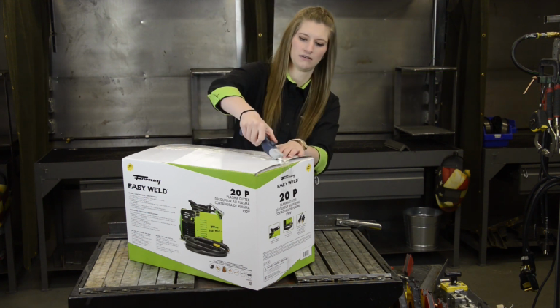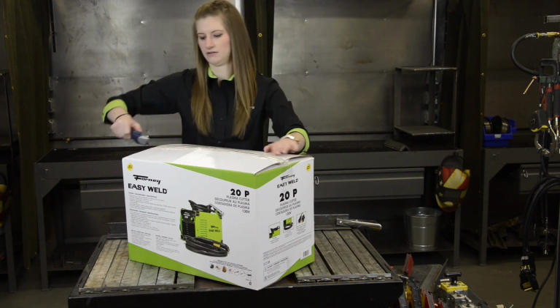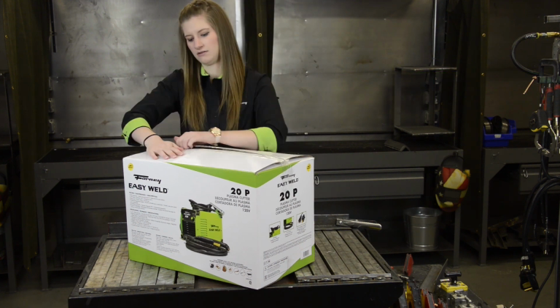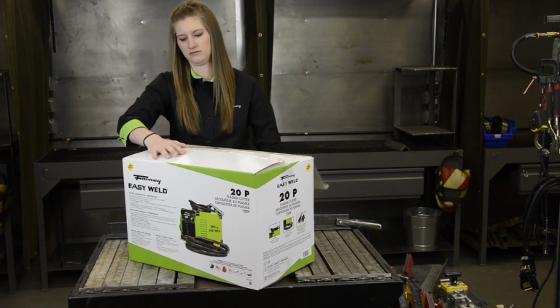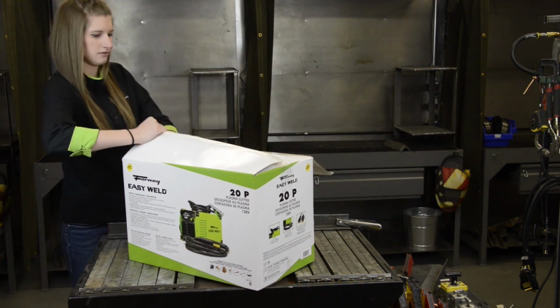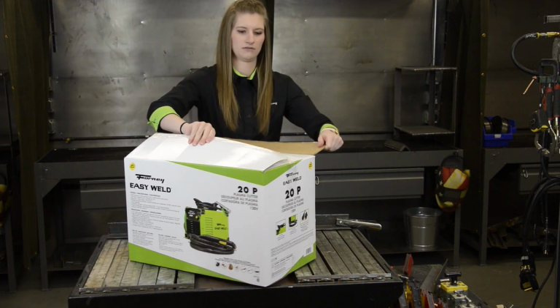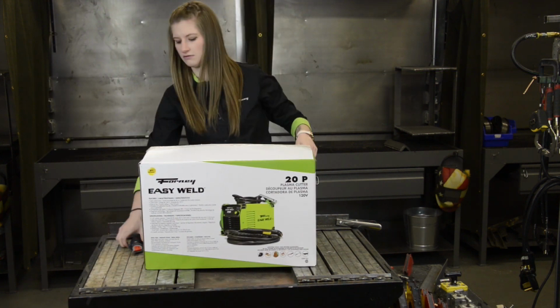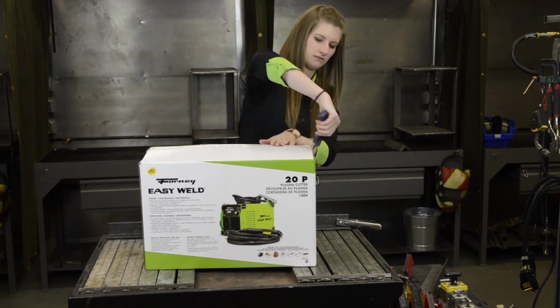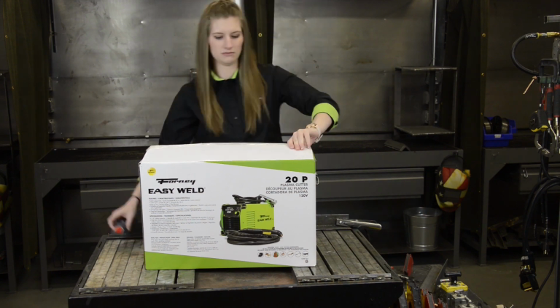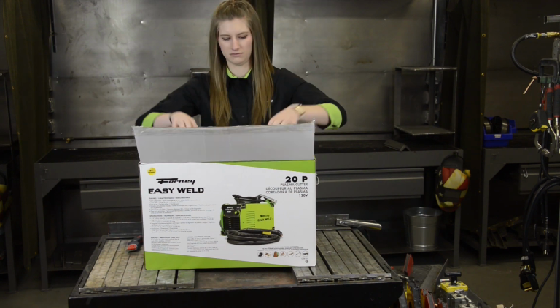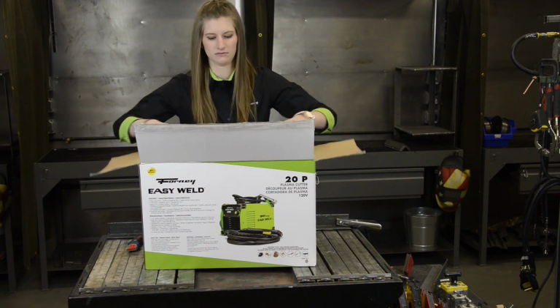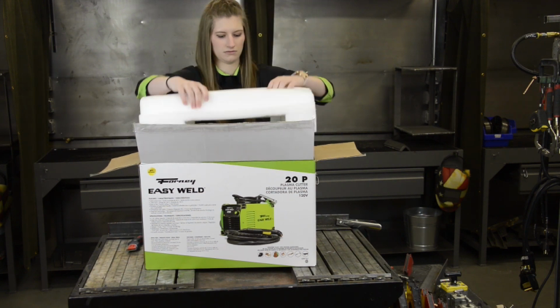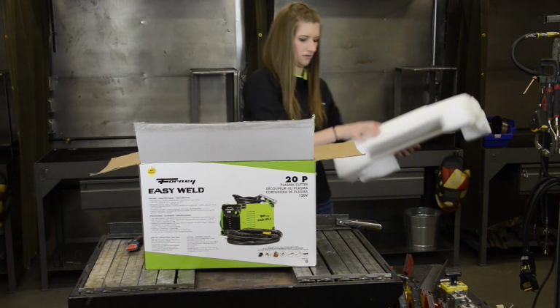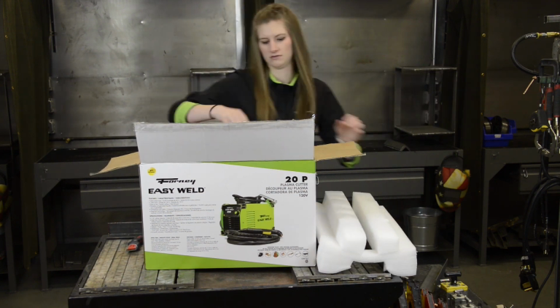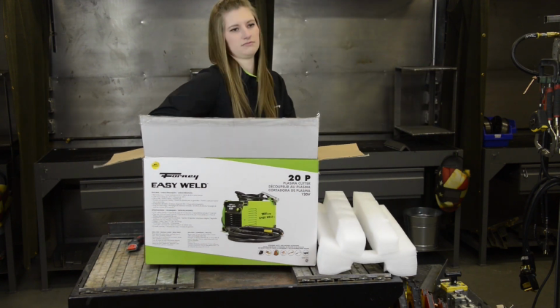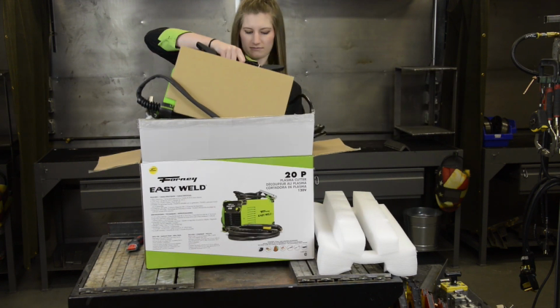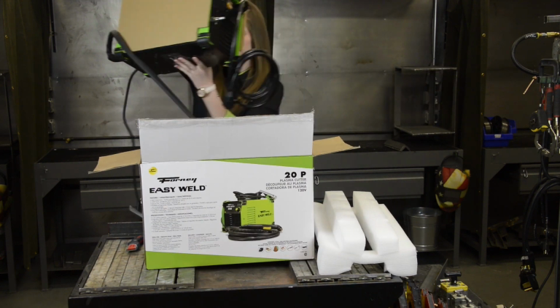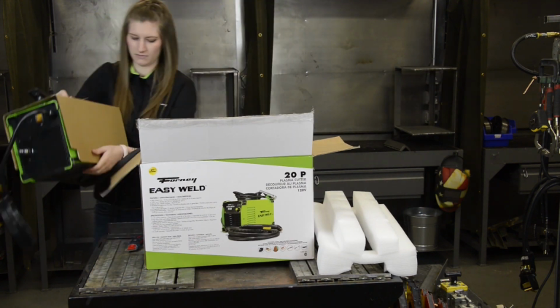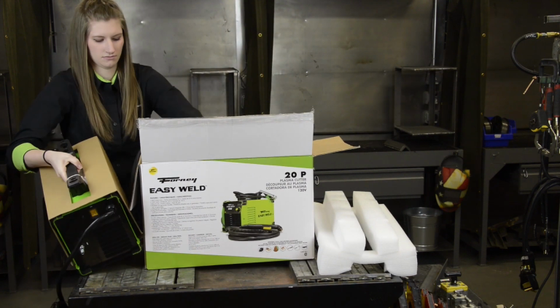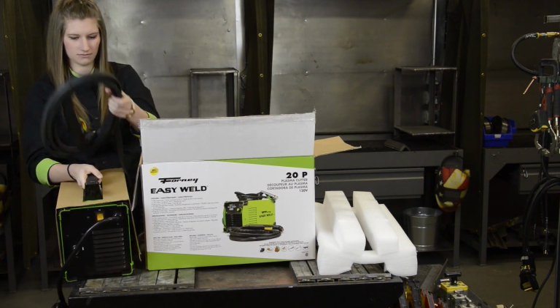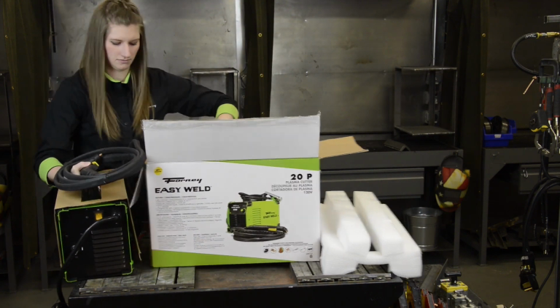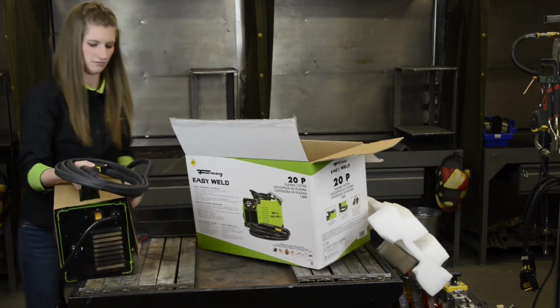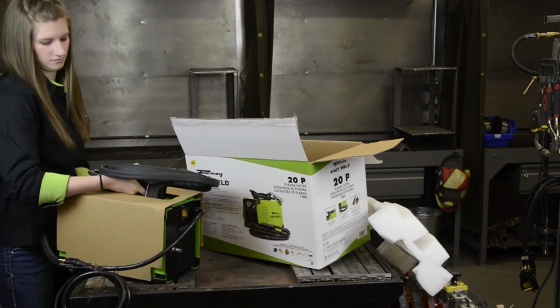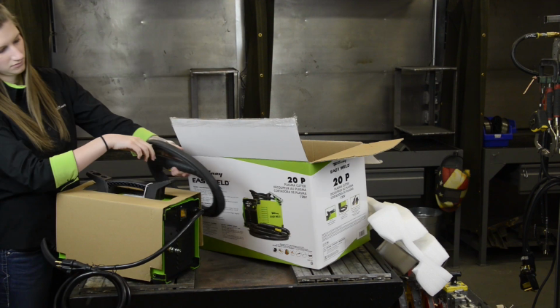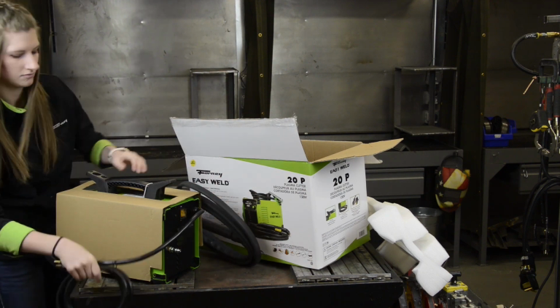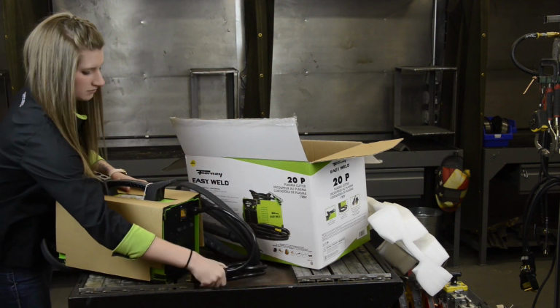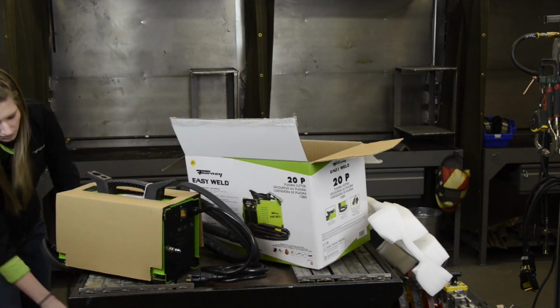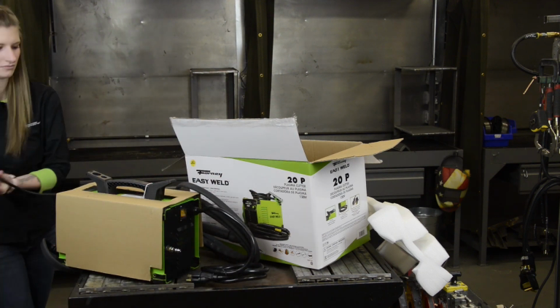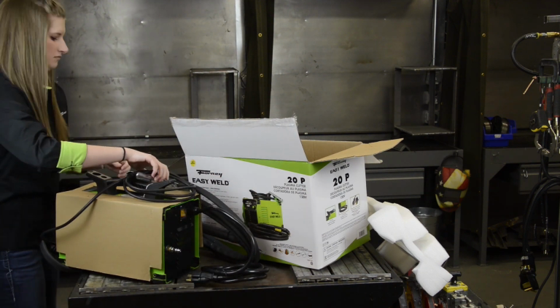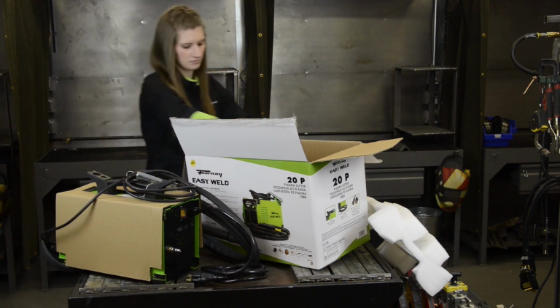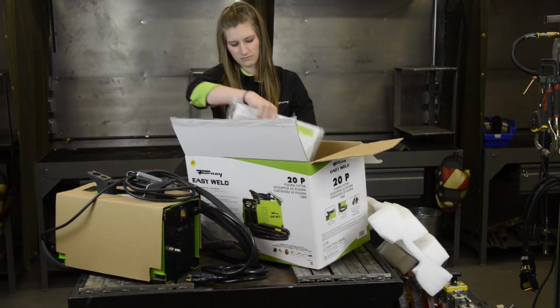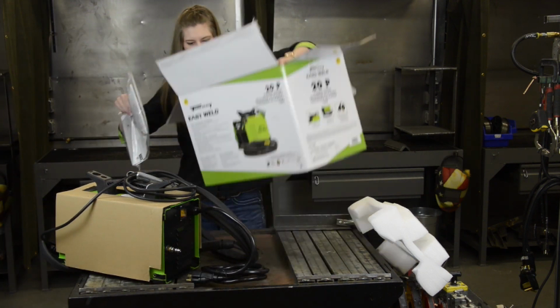The input is 120 volts and the output is 20 amps max with a 35% duty cycle. It can cleanly cut up to a quarter of an inch plate and sever up to 3/8 of an inch.